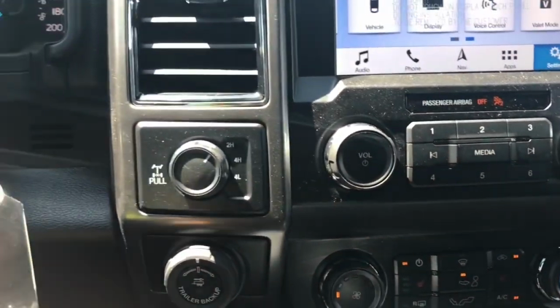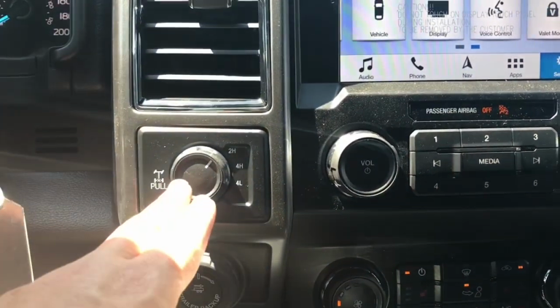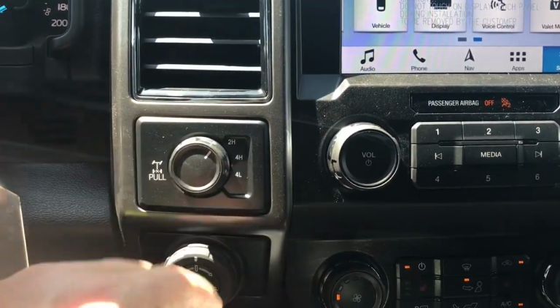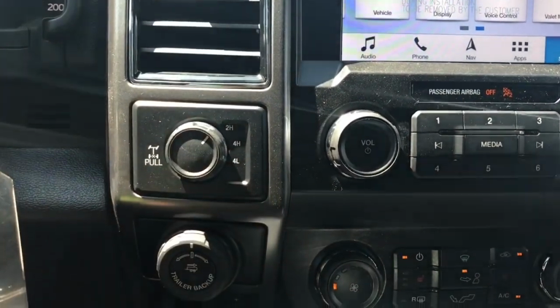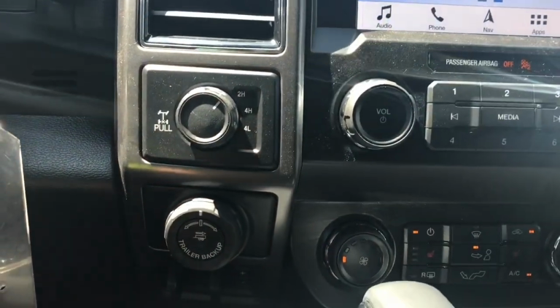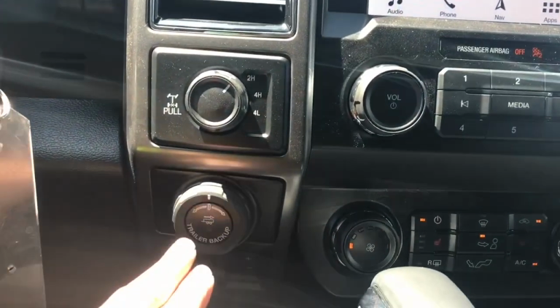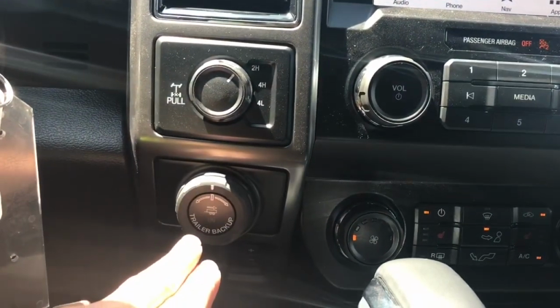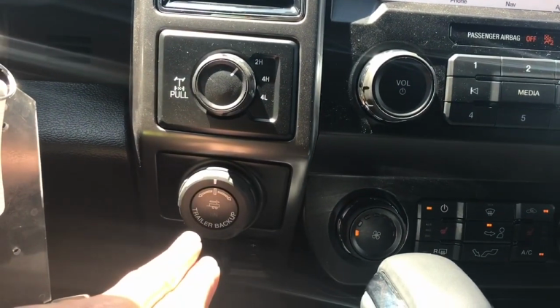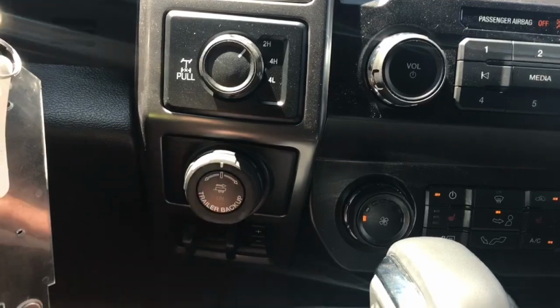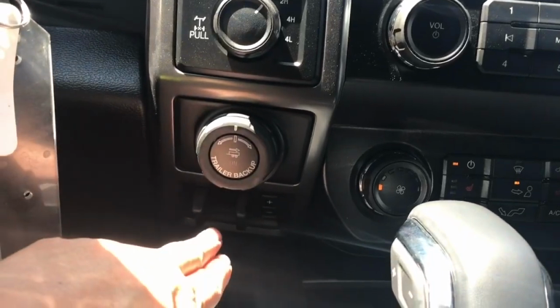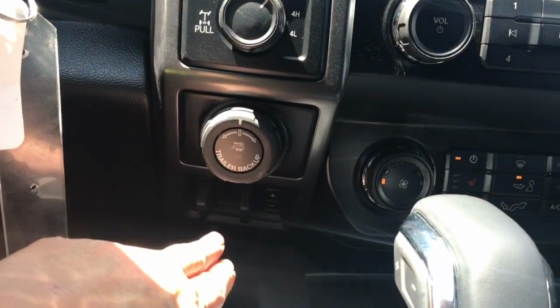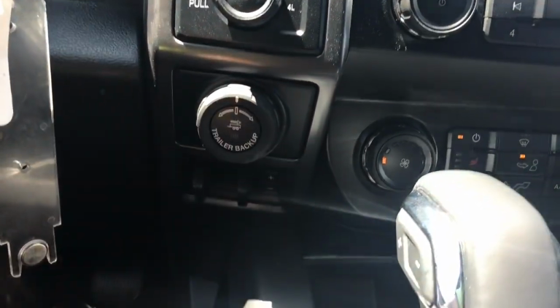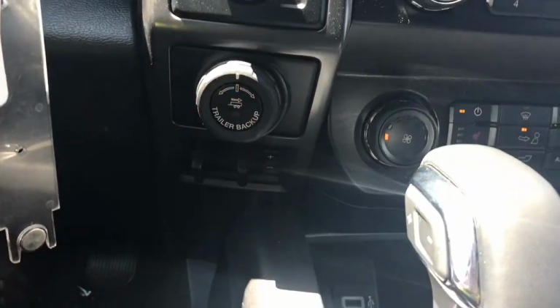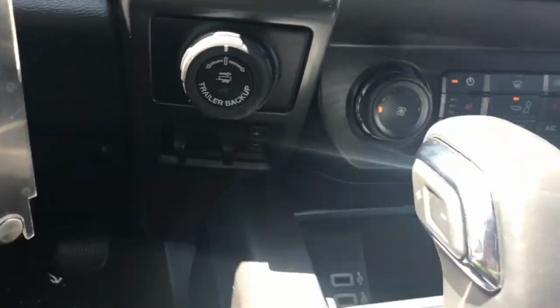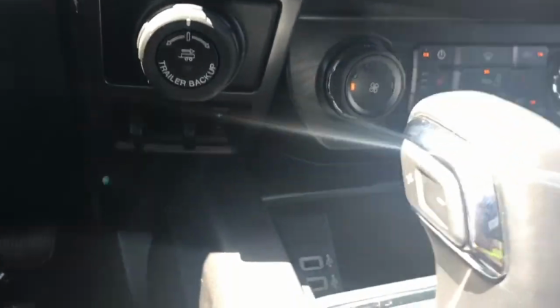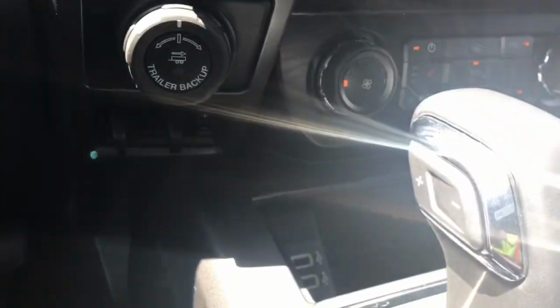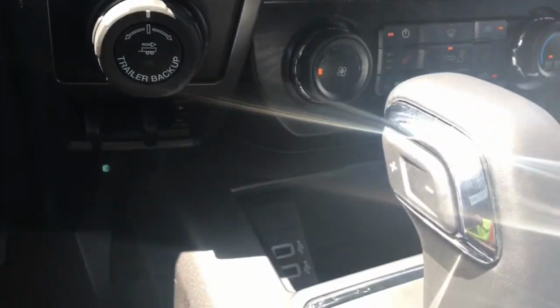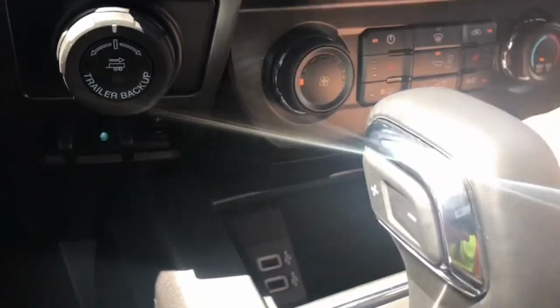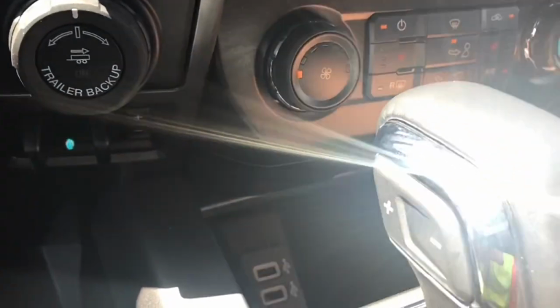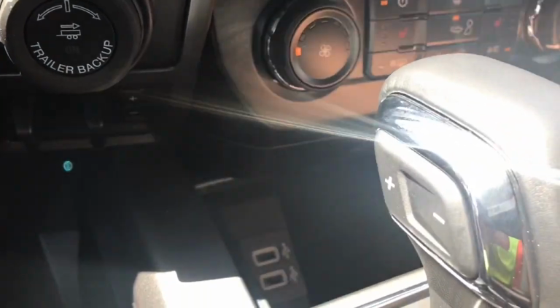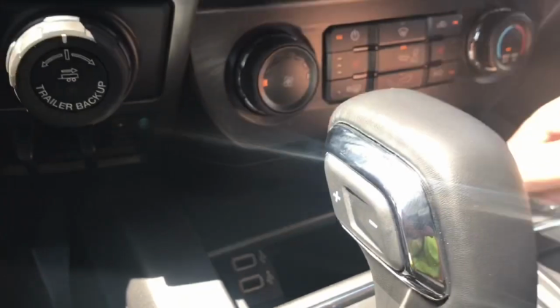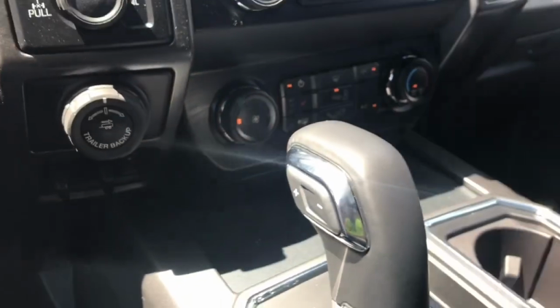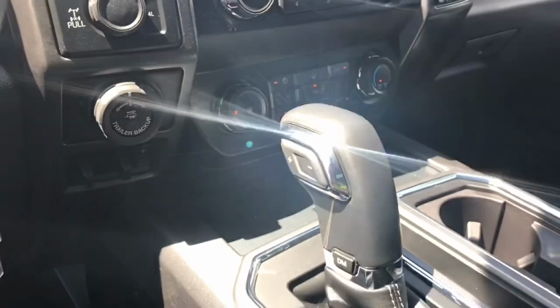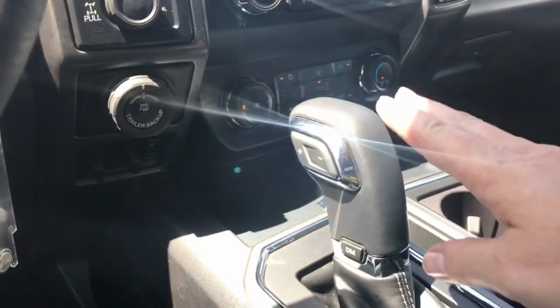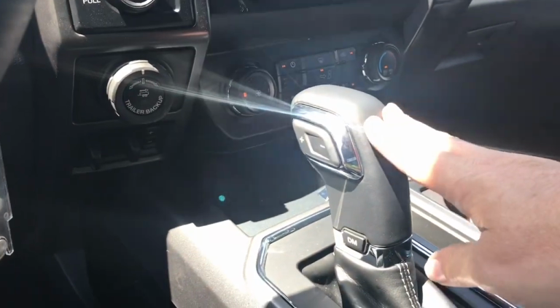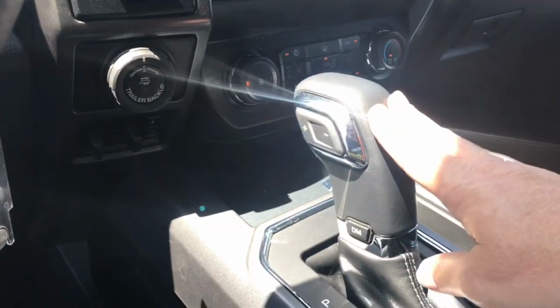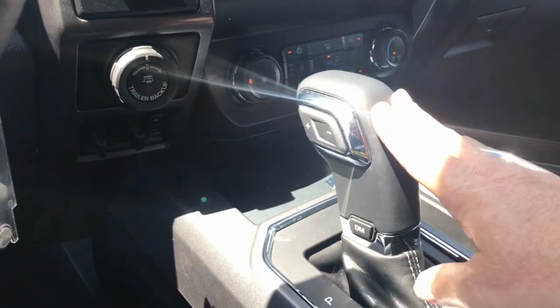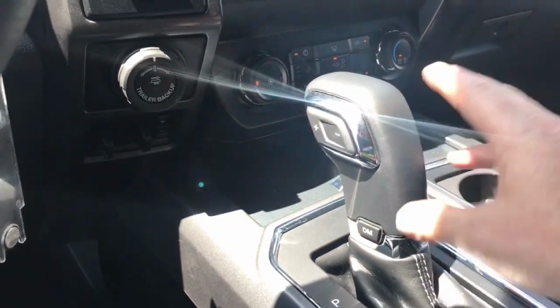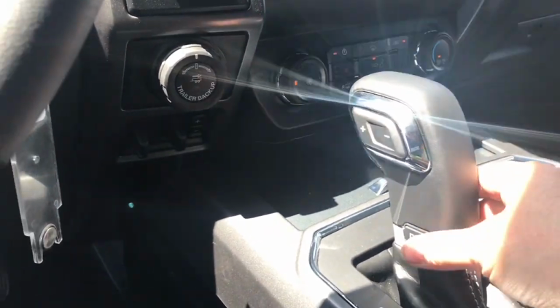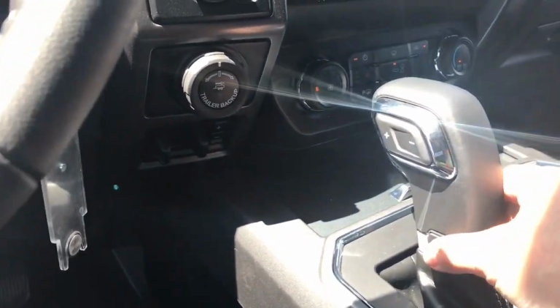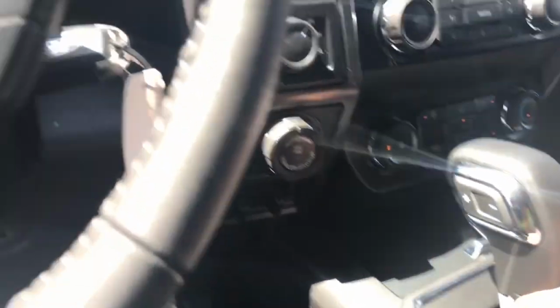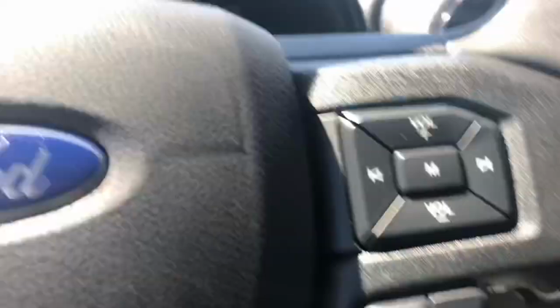Off to the side you have your 4x4 locking differential, your pro trailer backup, and integrated trailer brake controller. In the center you have a couple of USB outlets — just press in the center and it will close right up. You also have an automatic select shifter and the drive mode selector.